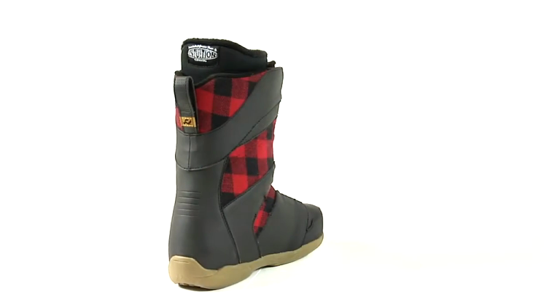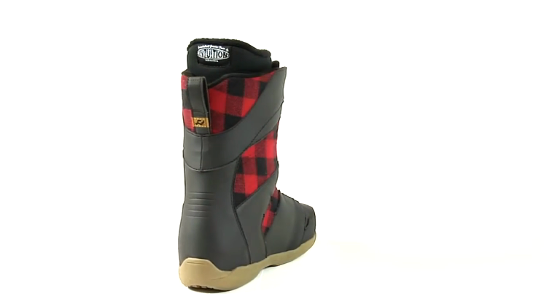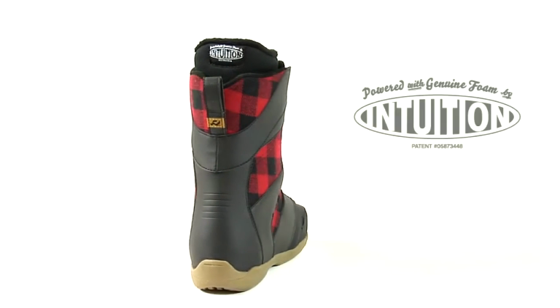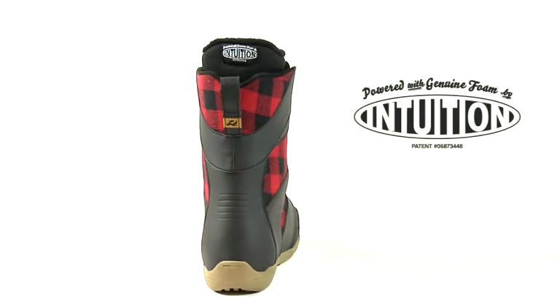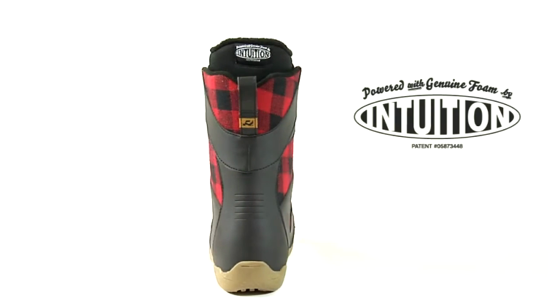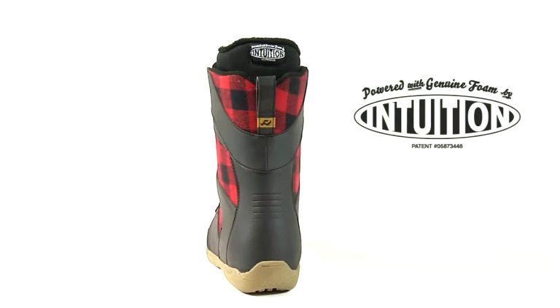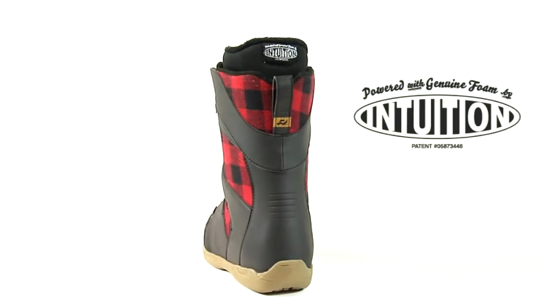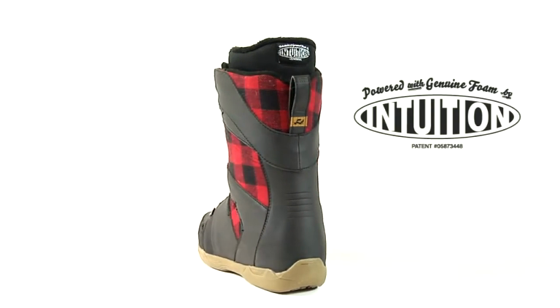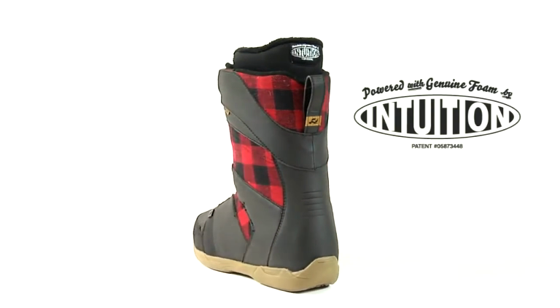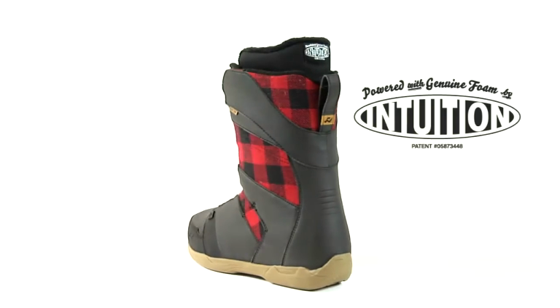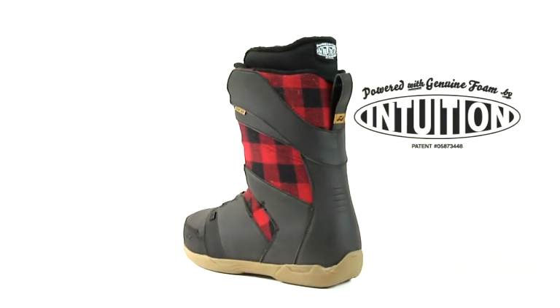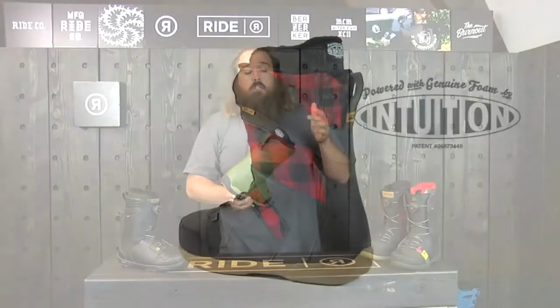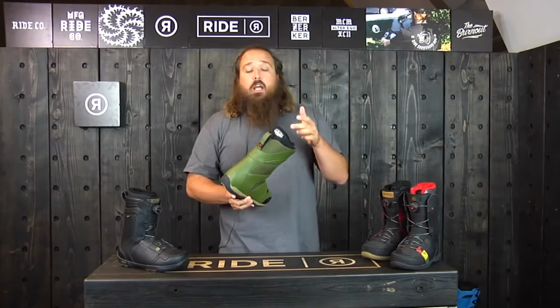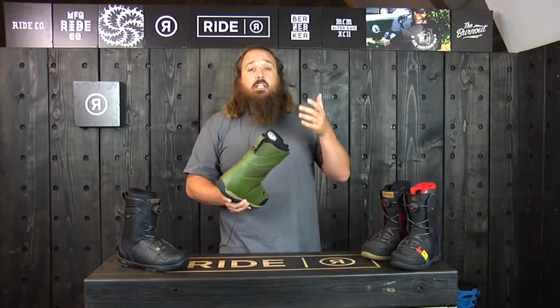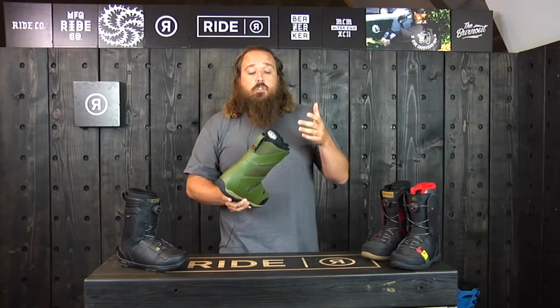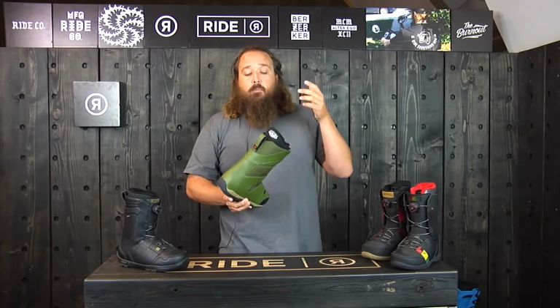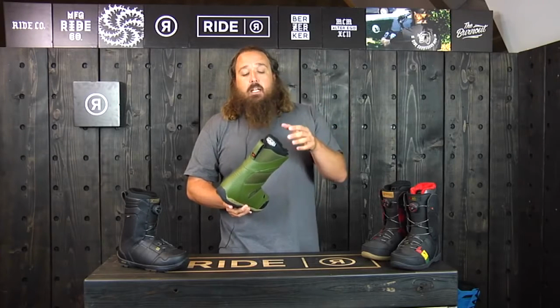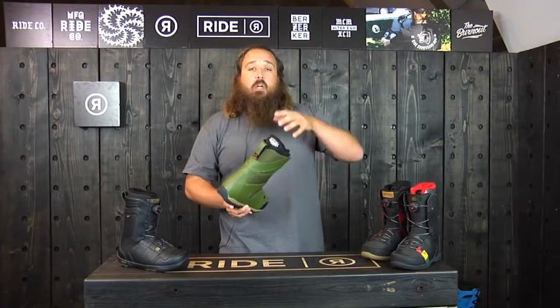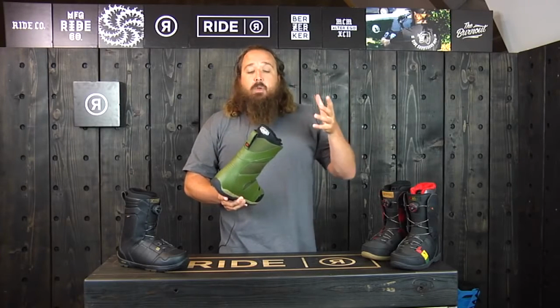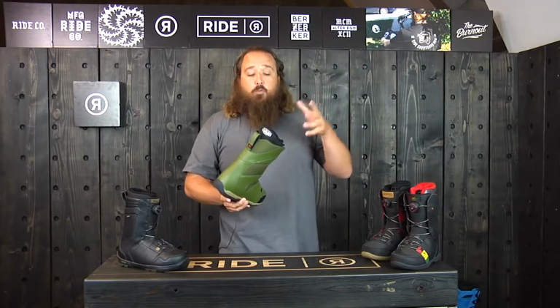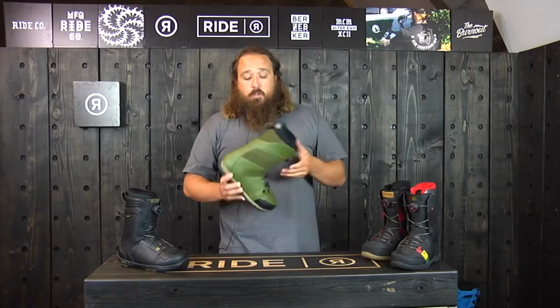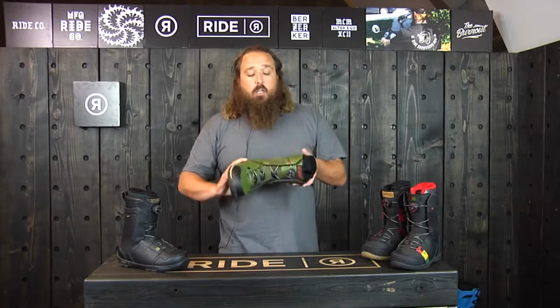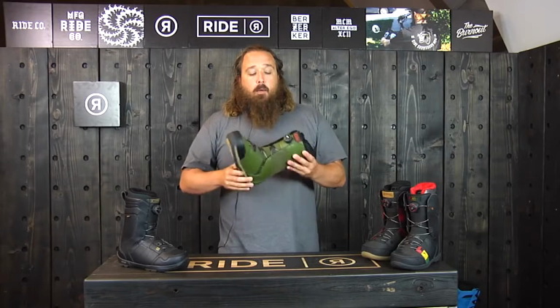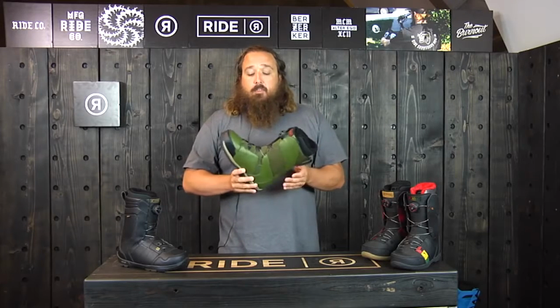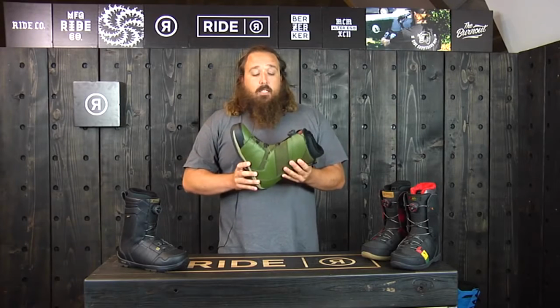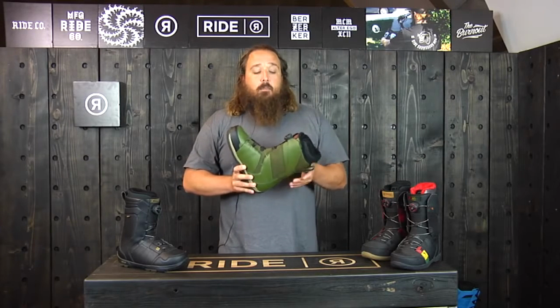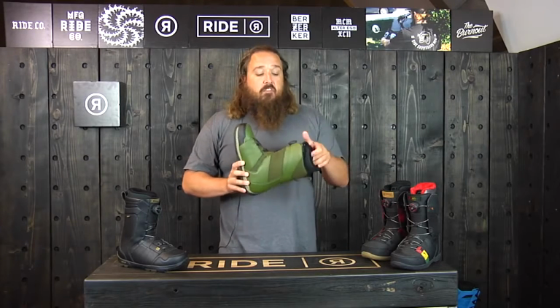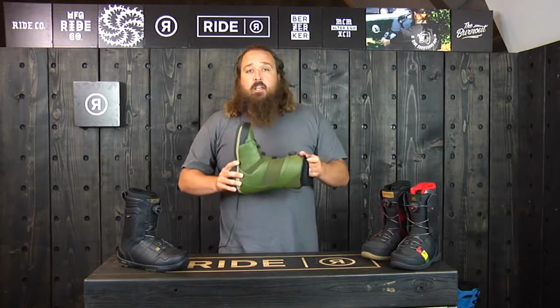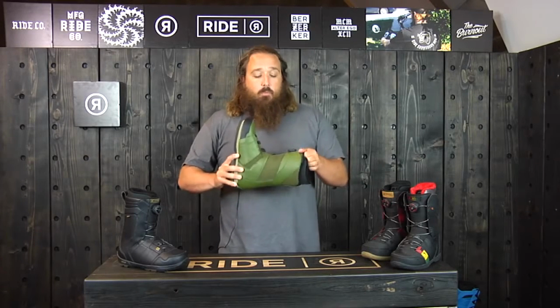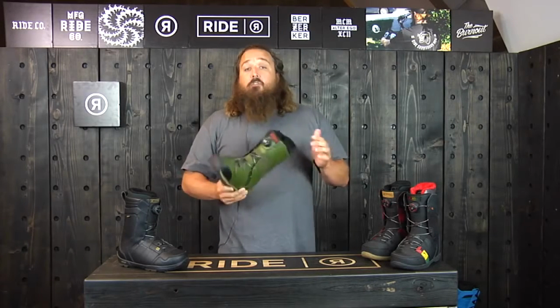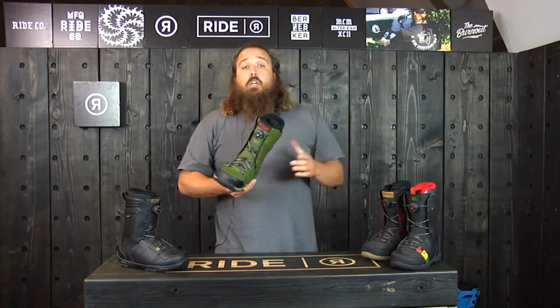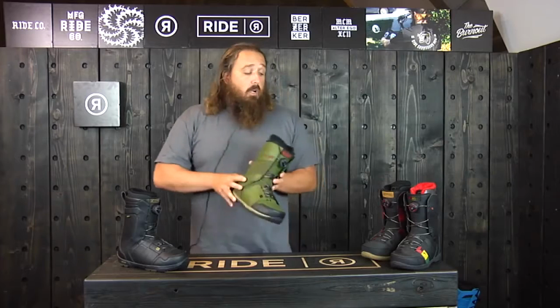This one's also got the Intuition foam liner. That's a heat moldable, fully customizable internal liner. You can take that into the snowboard shop, they can heat it up, it'll expand and form around your foot and give you a really custom fit — making it really comfortable and easy to ride.